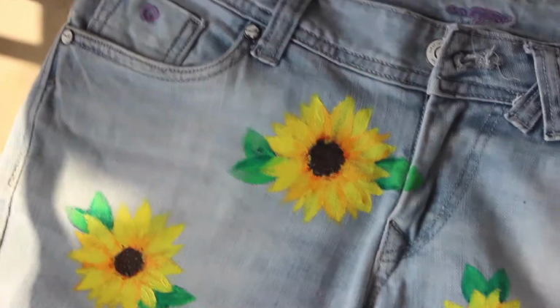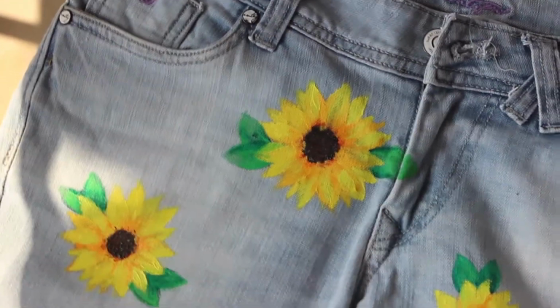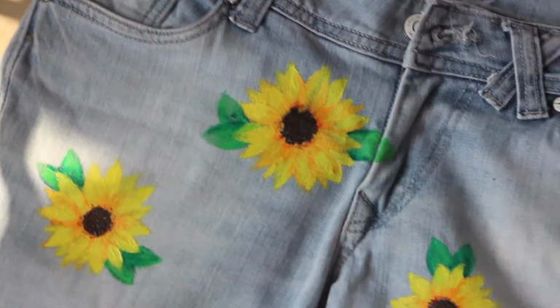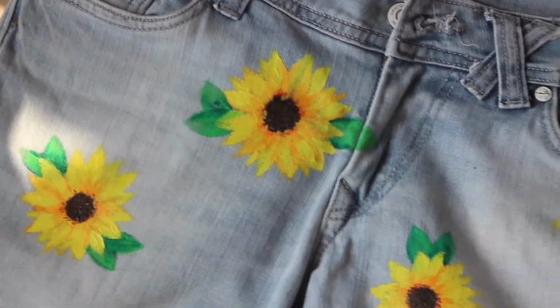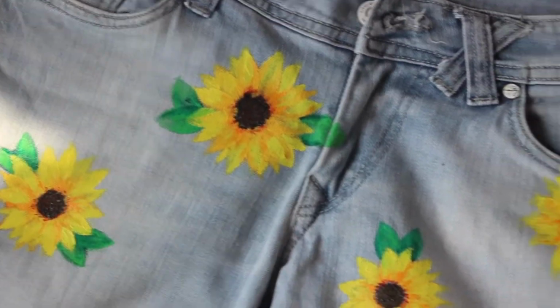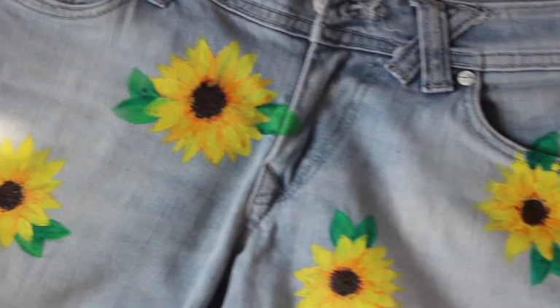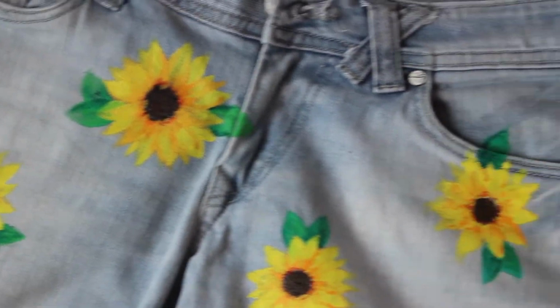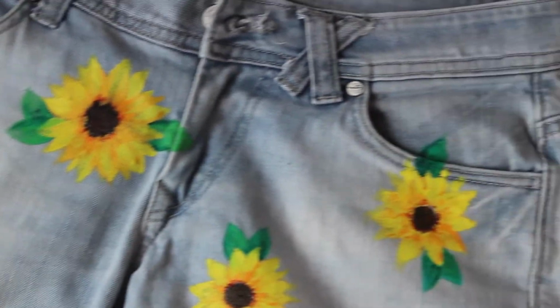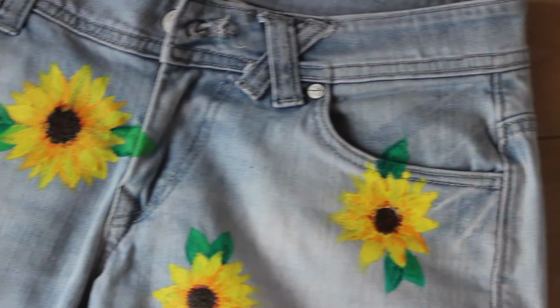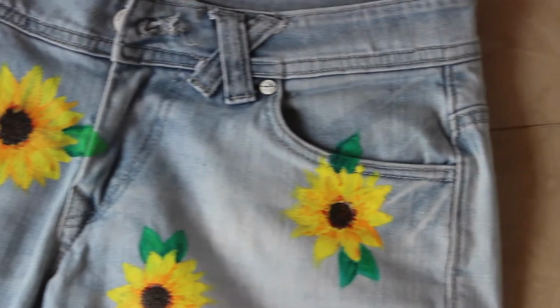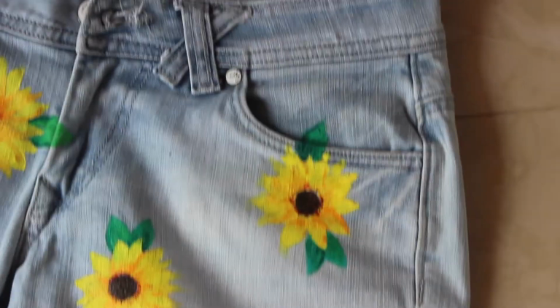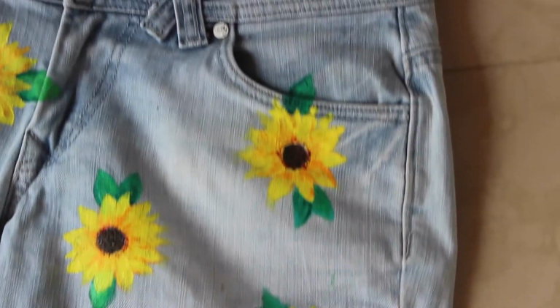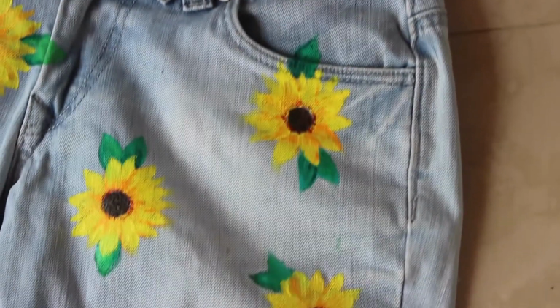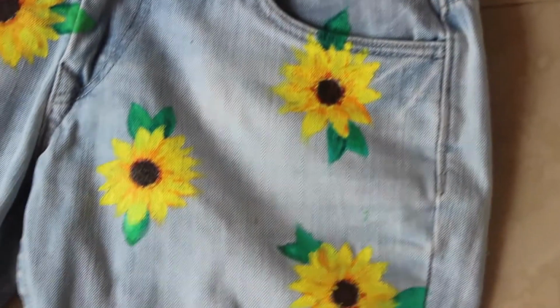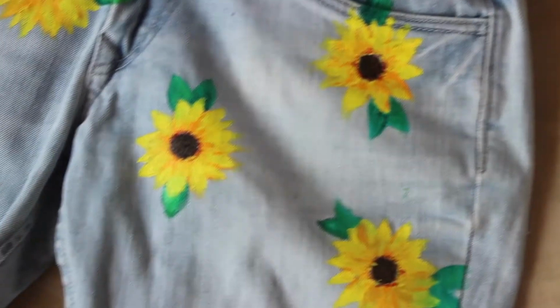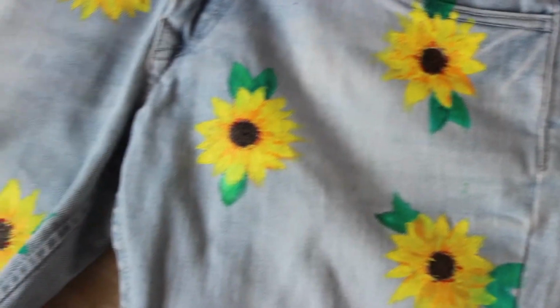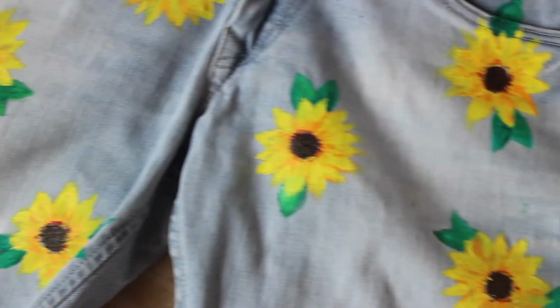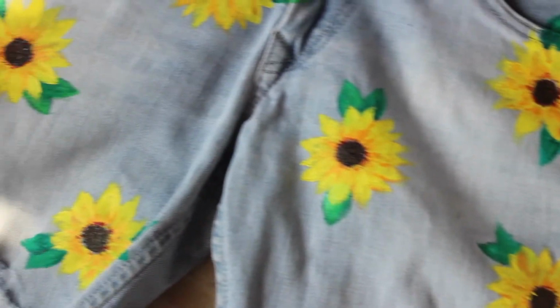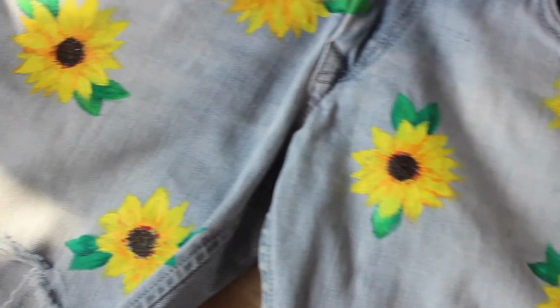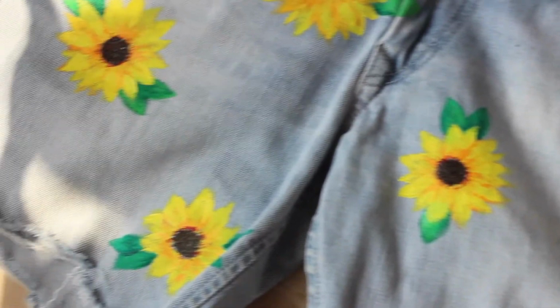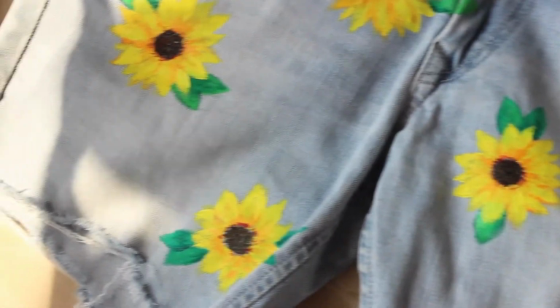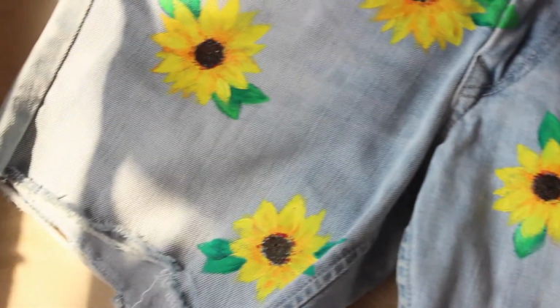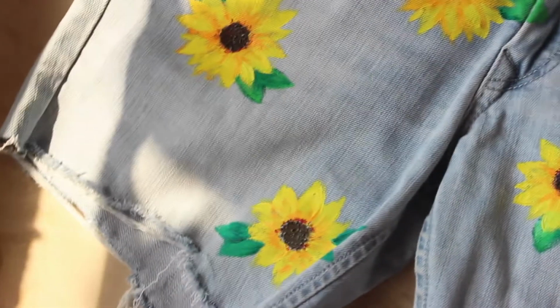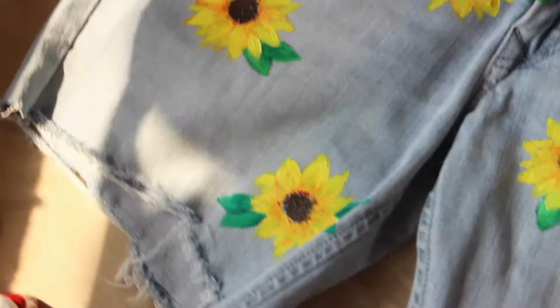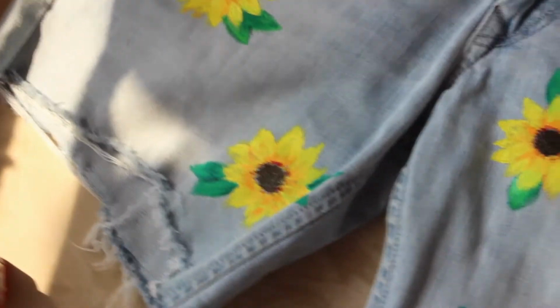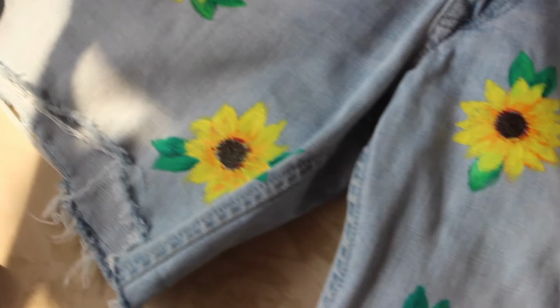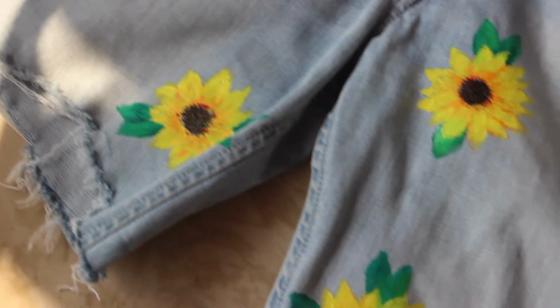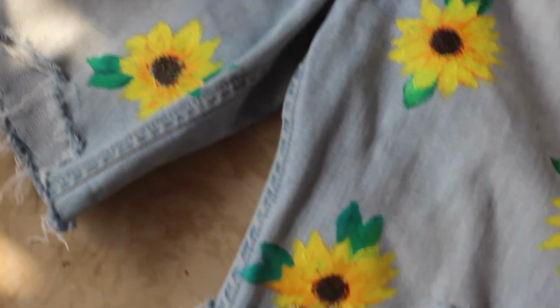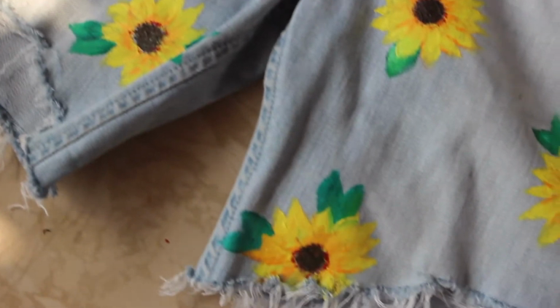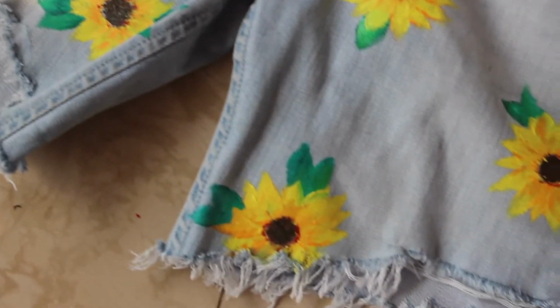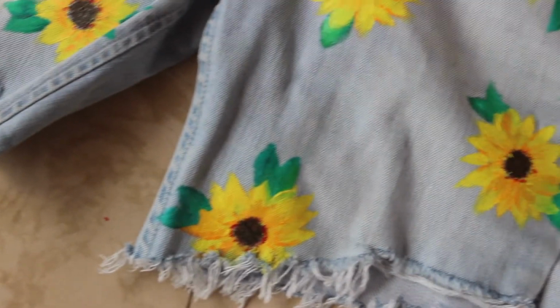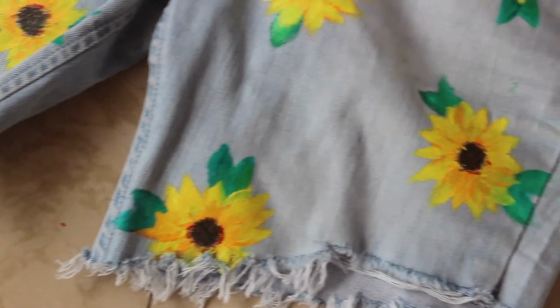You just have to make many more such sunflowers and complete the front of the shorts. Doesn't it look pretty?